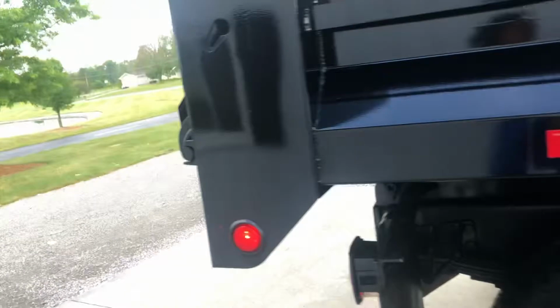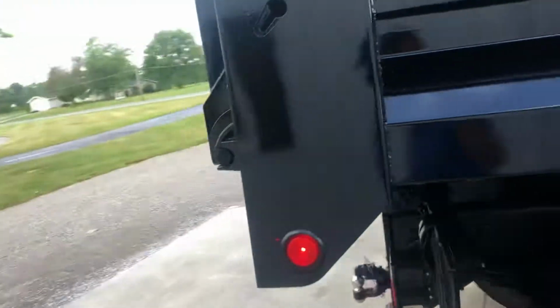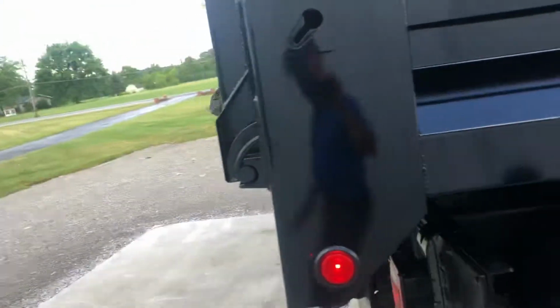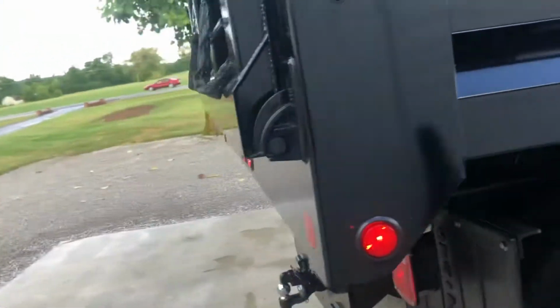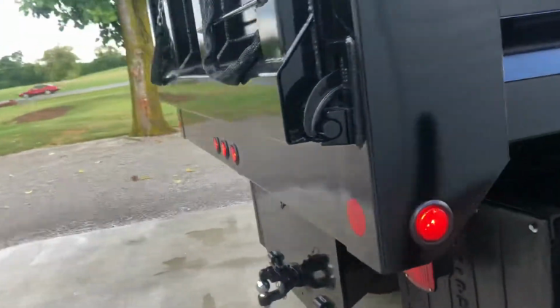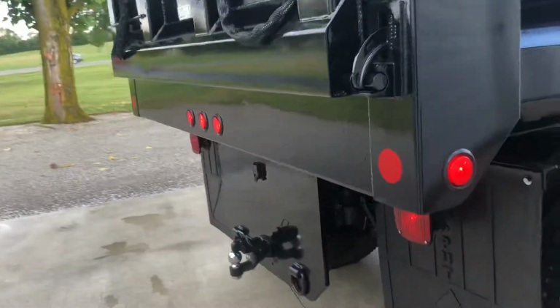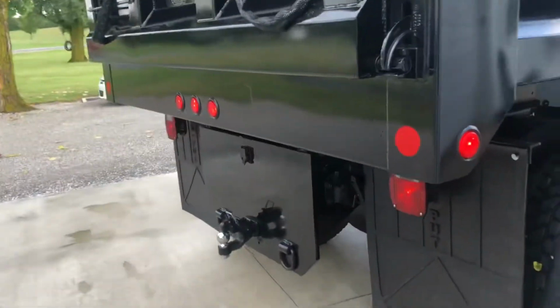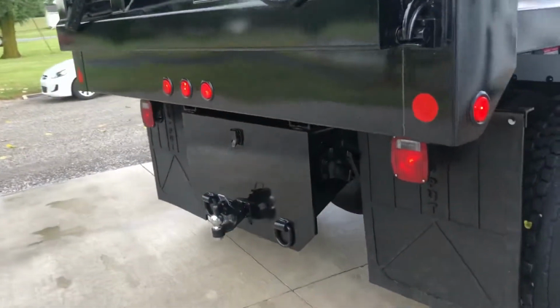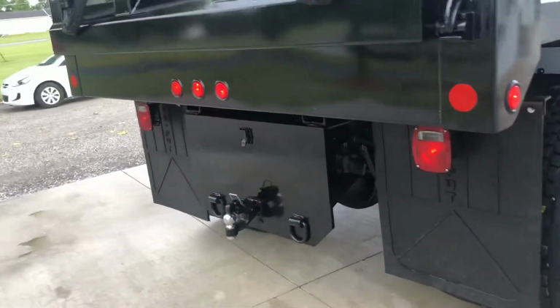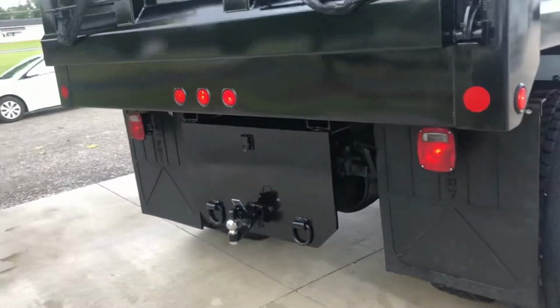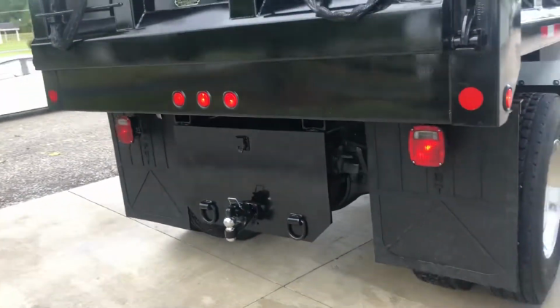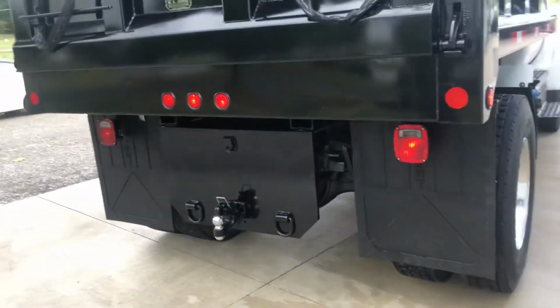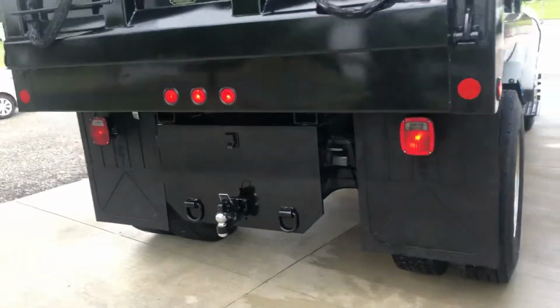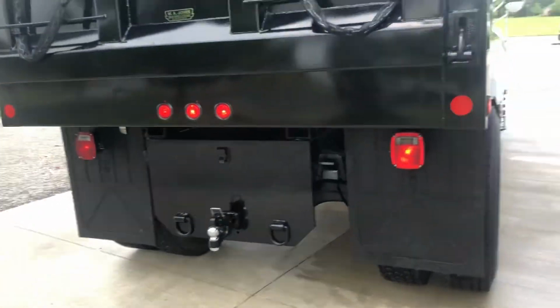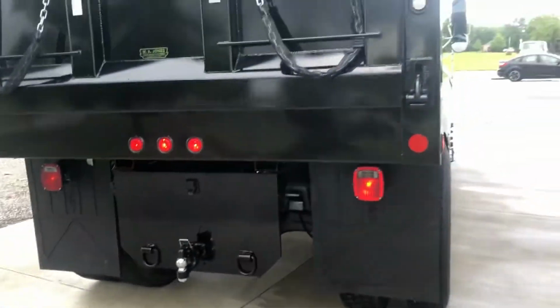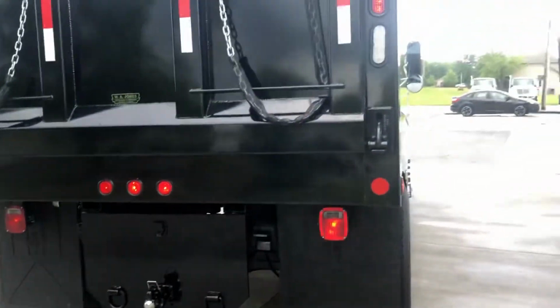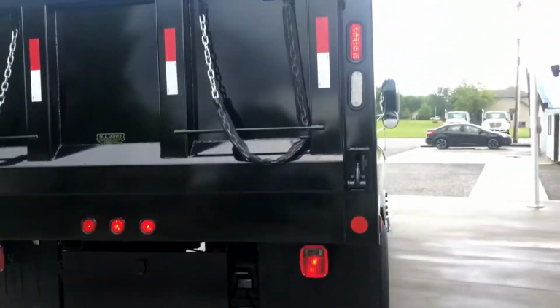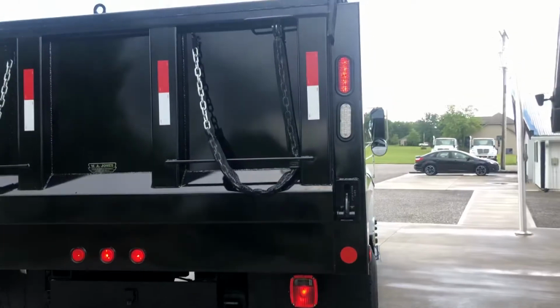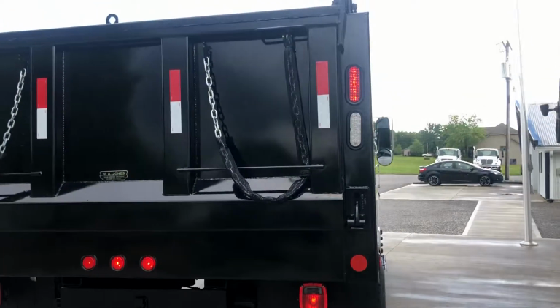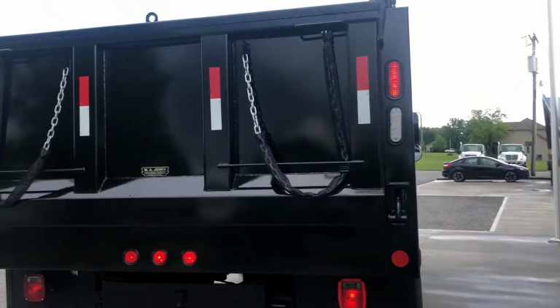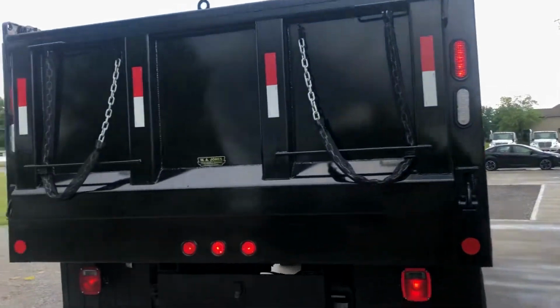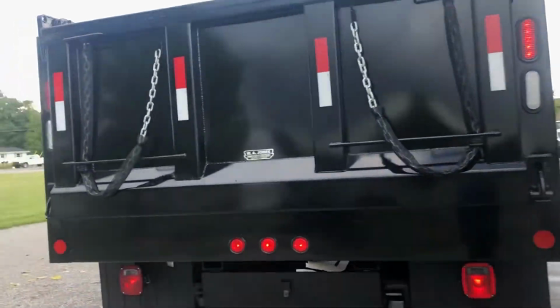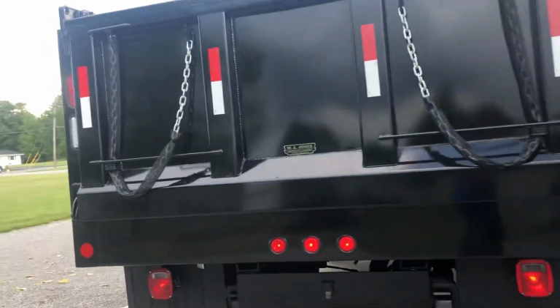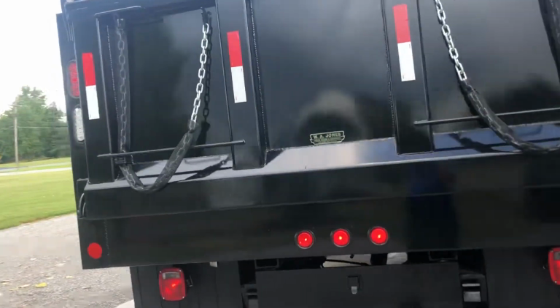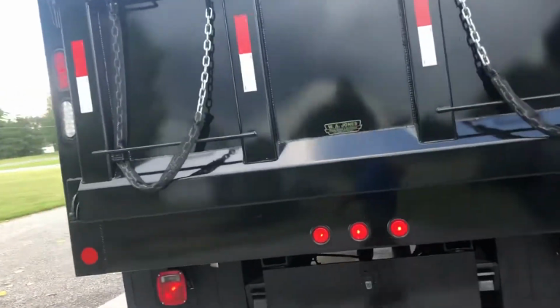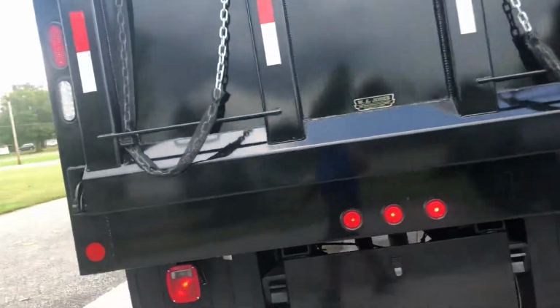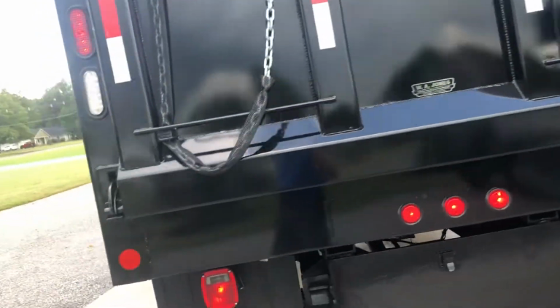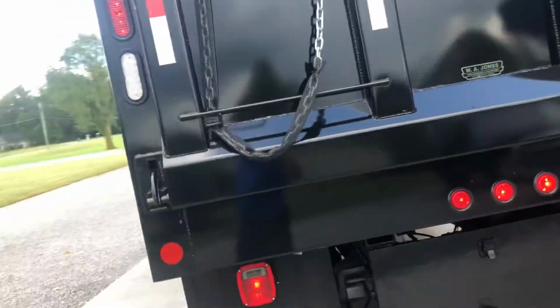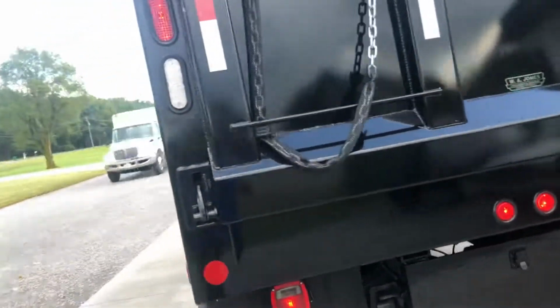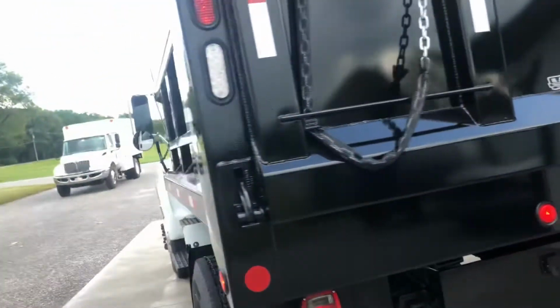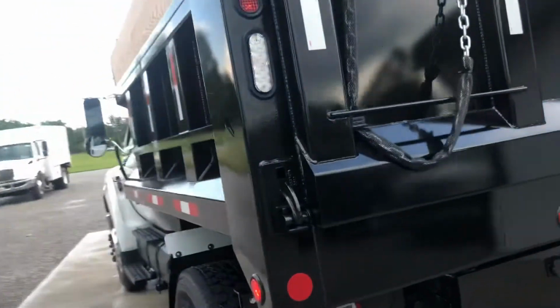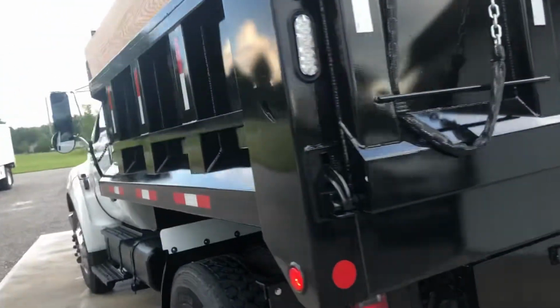Pintle hitch on the back, brake controller, LED tape. Great landscaper truck.